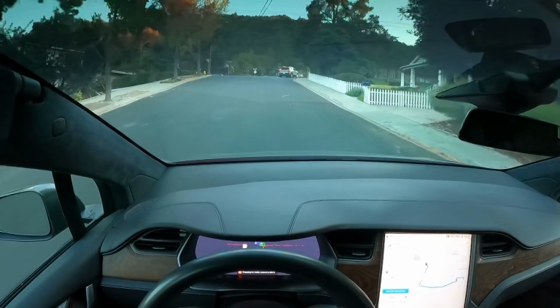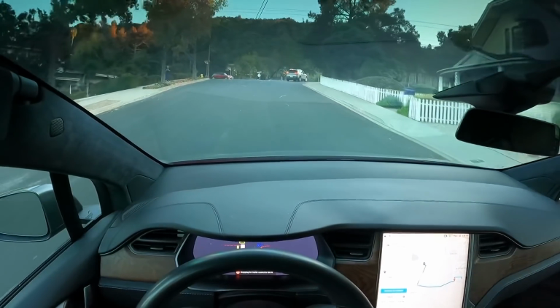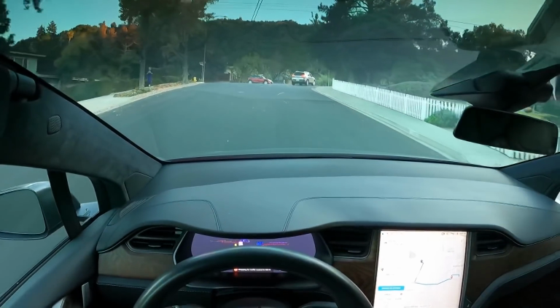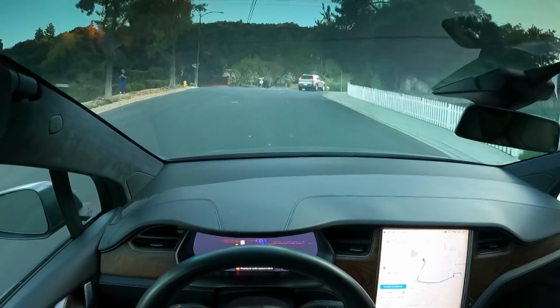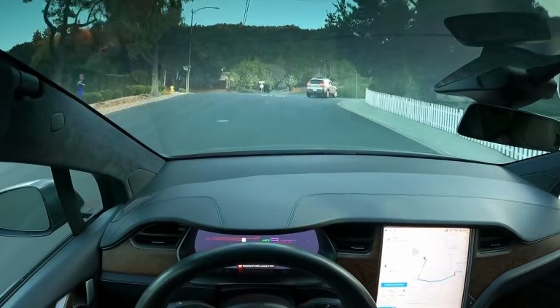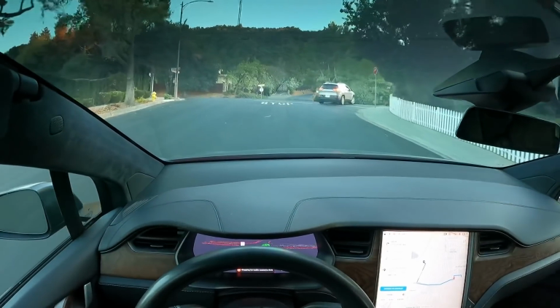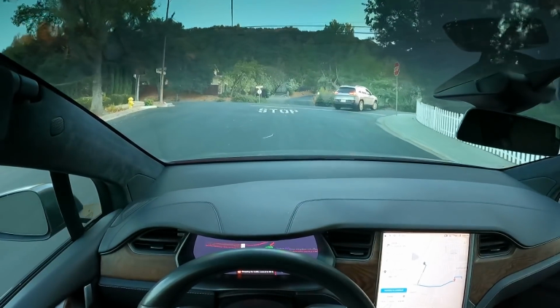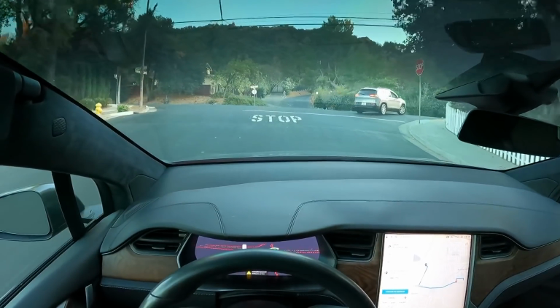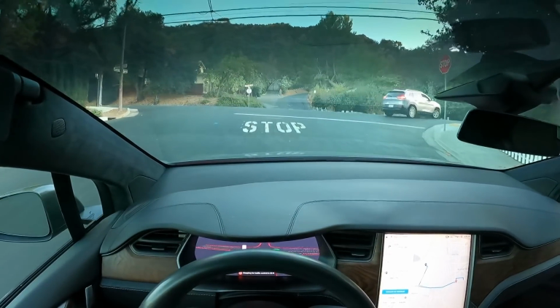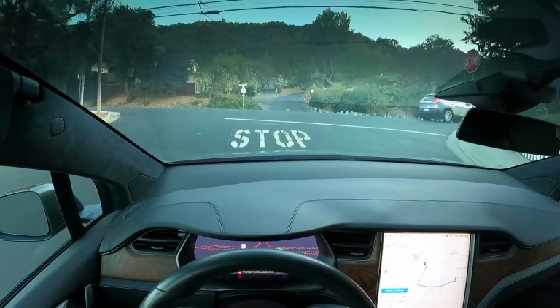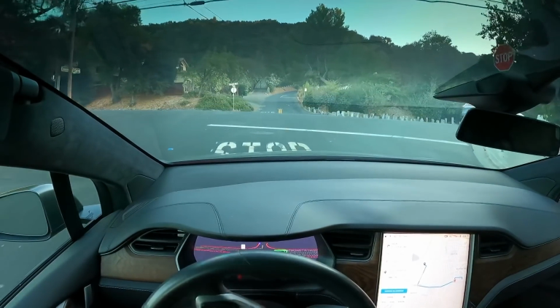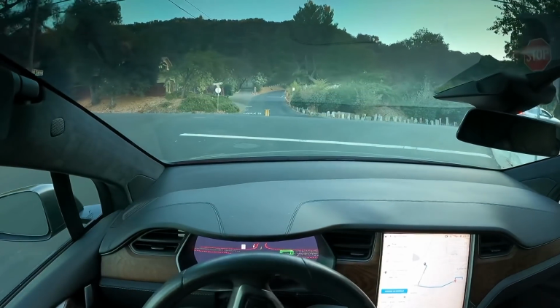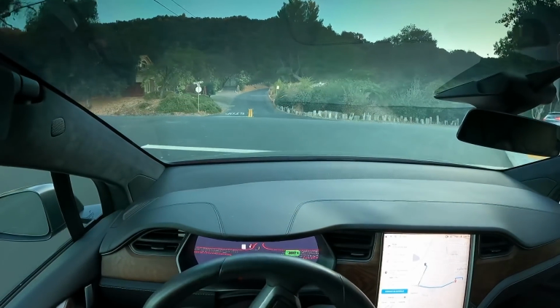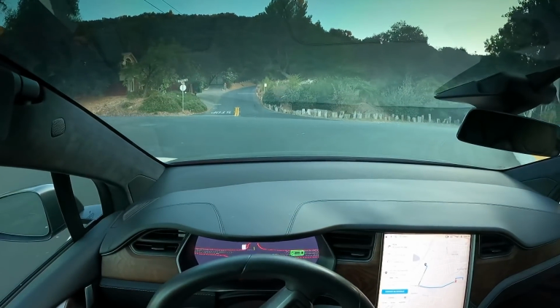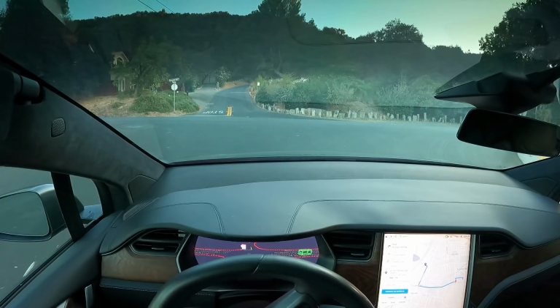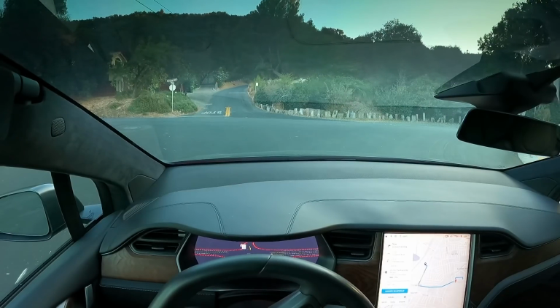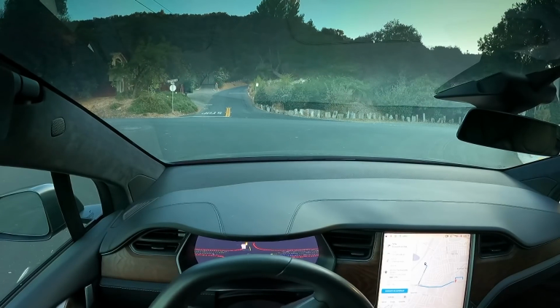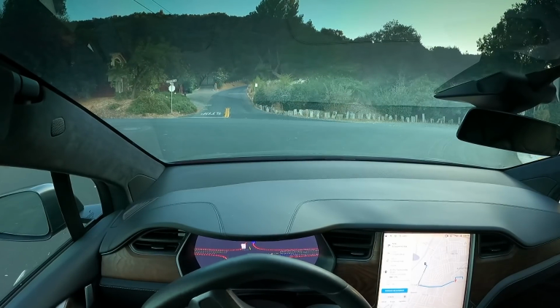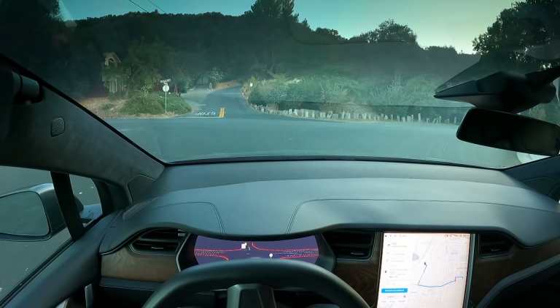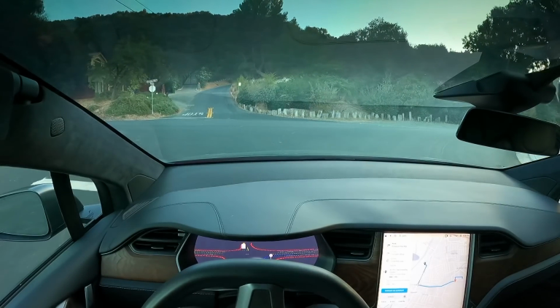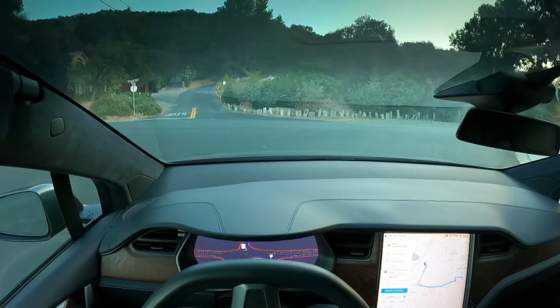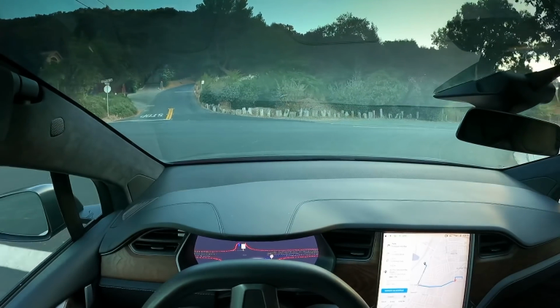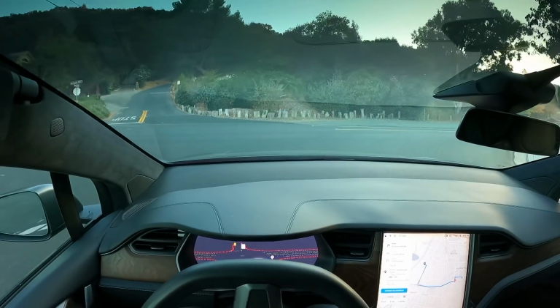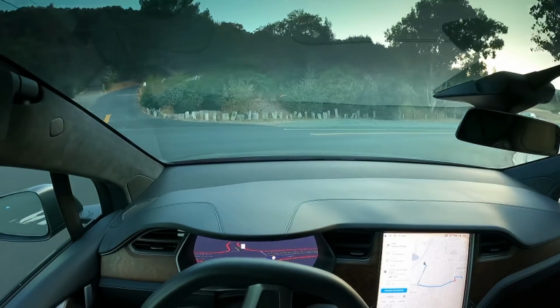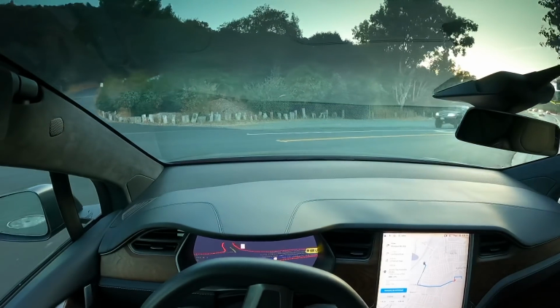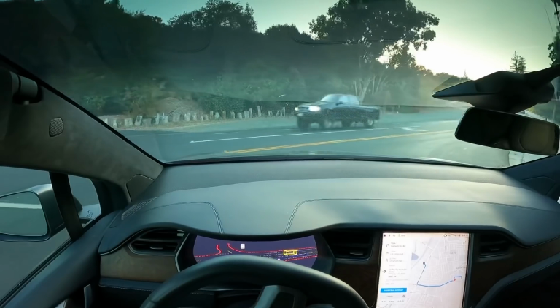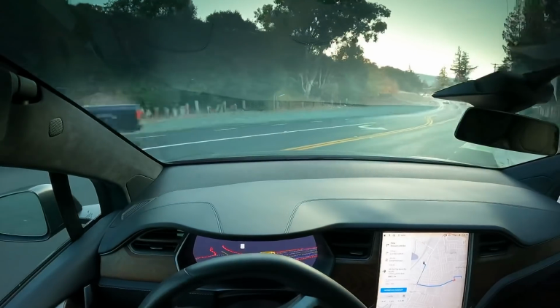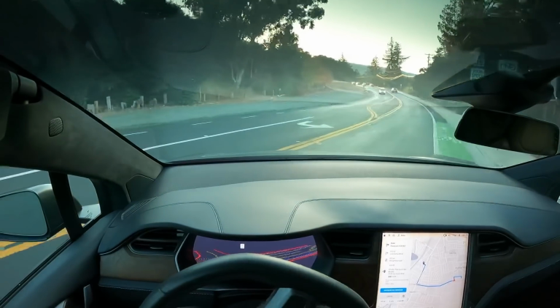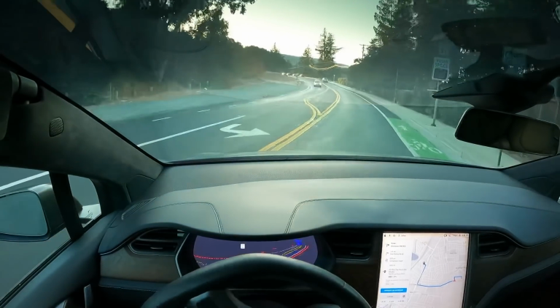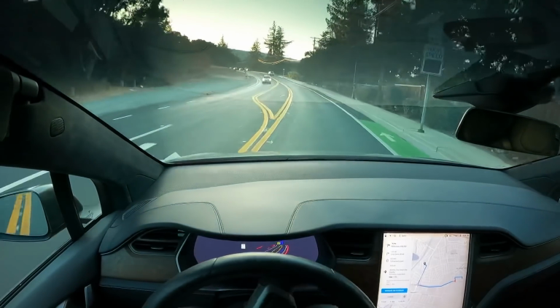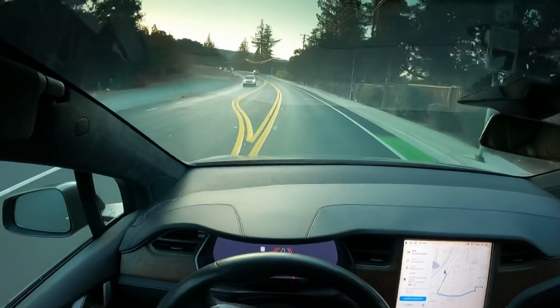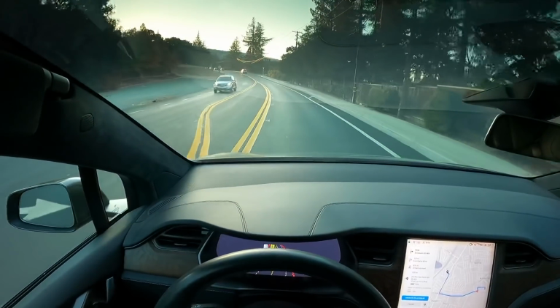And then we have a right turn coming up here. Full, complete stop. It's making a right-hand turn right now. Does a very, very good job.